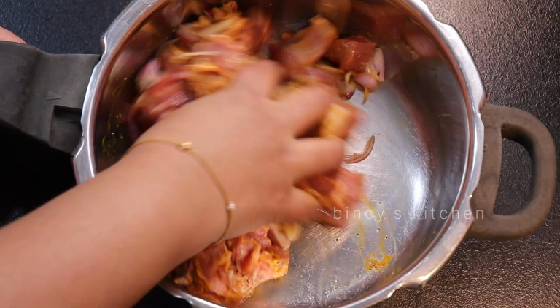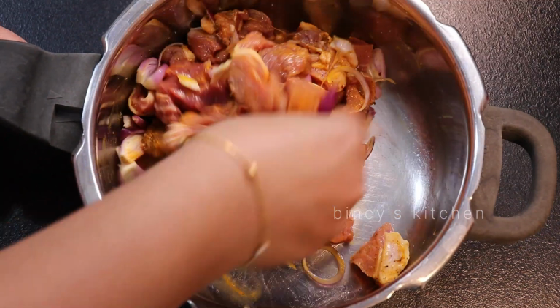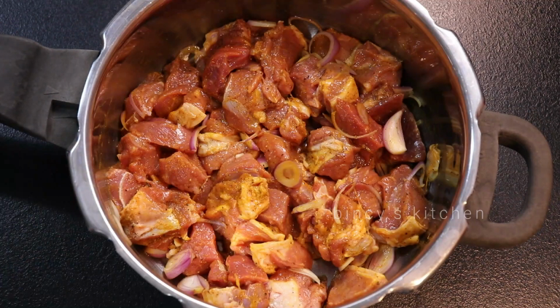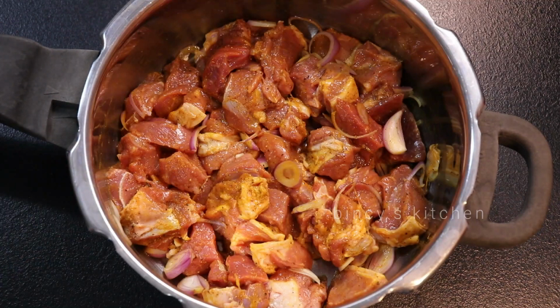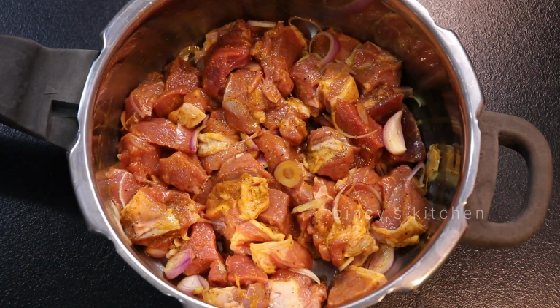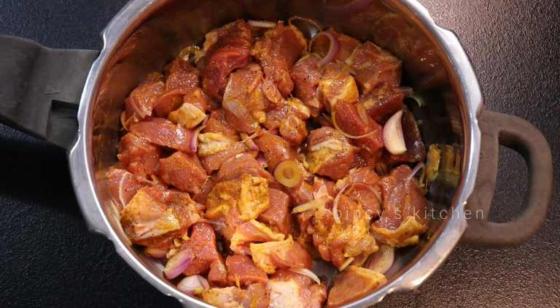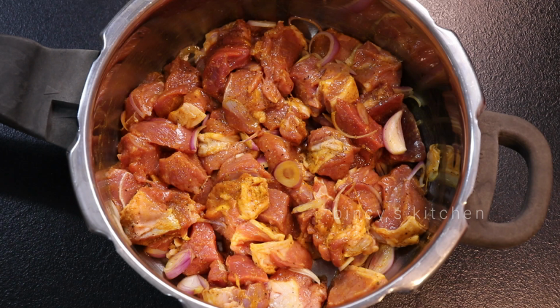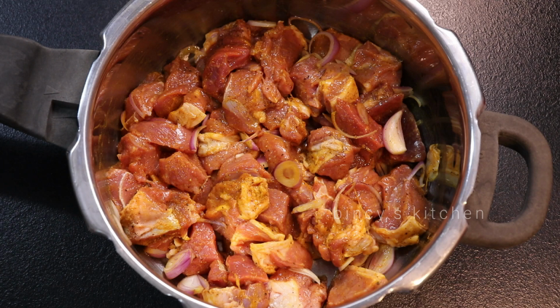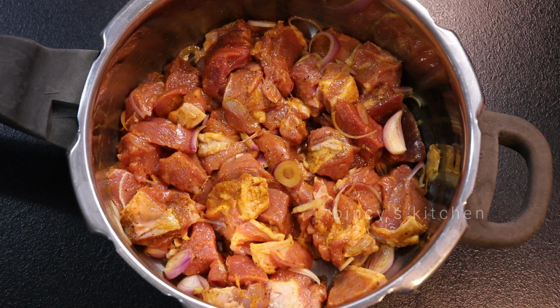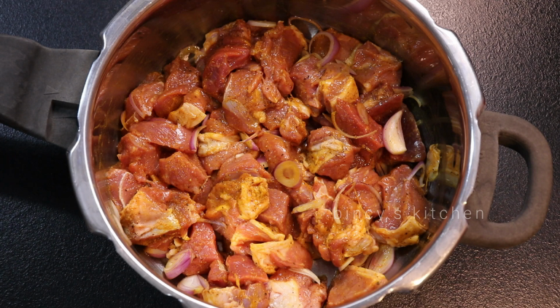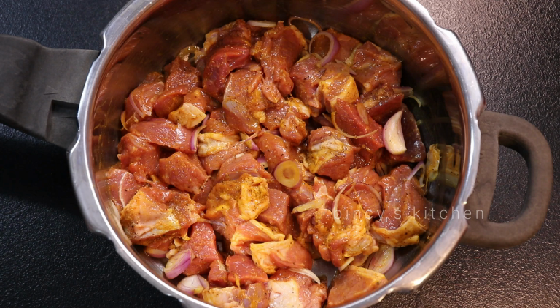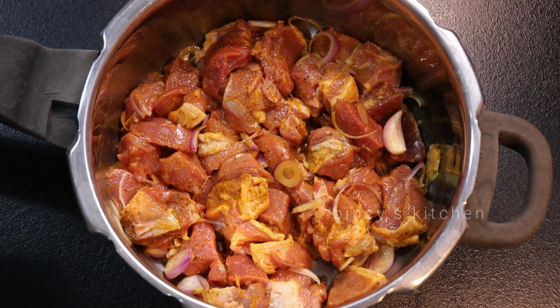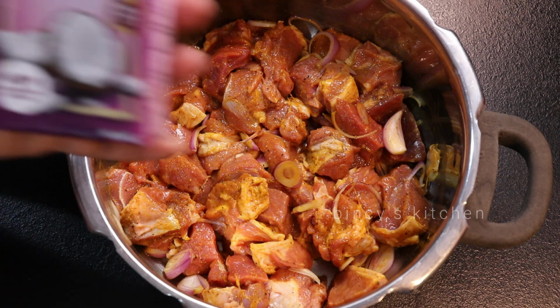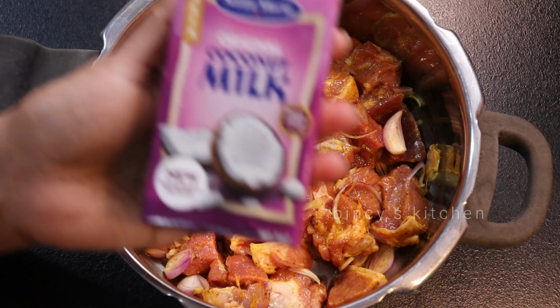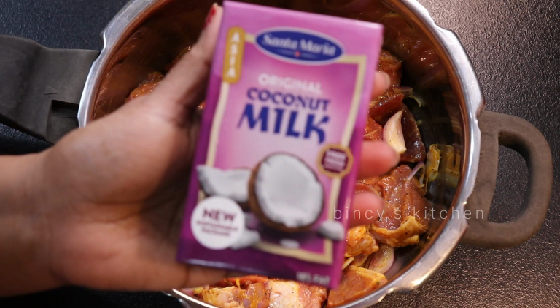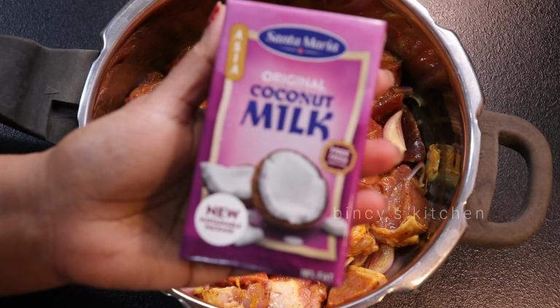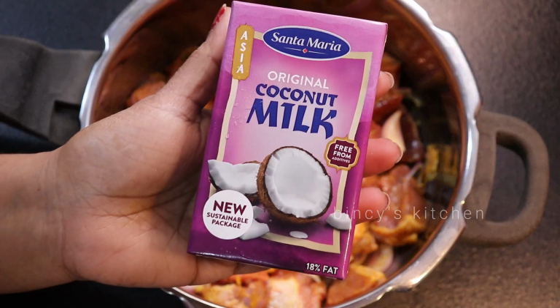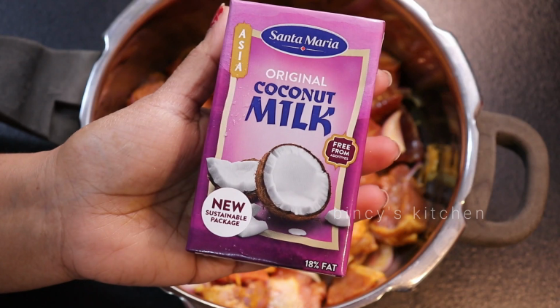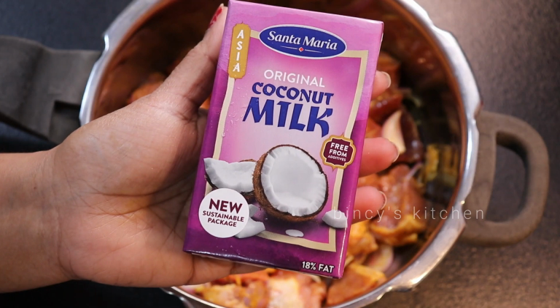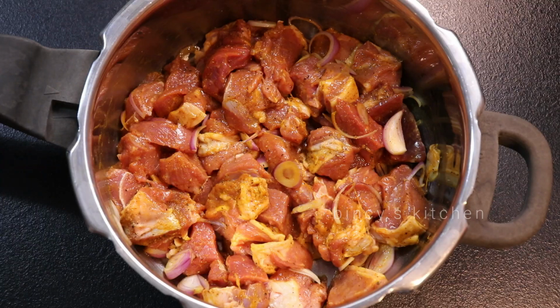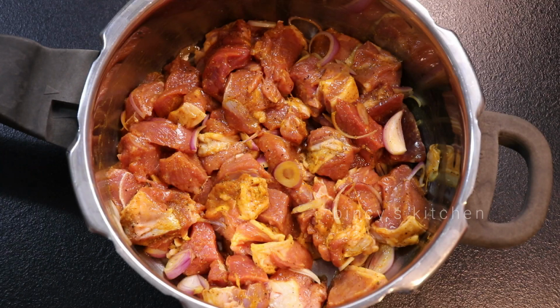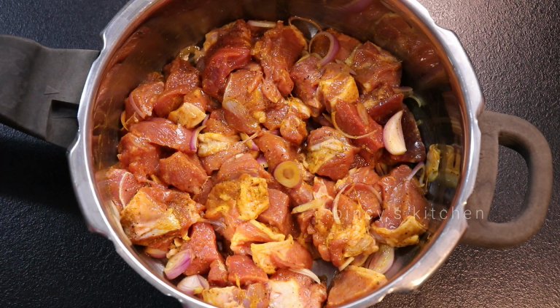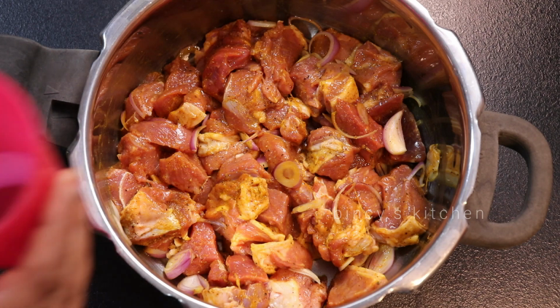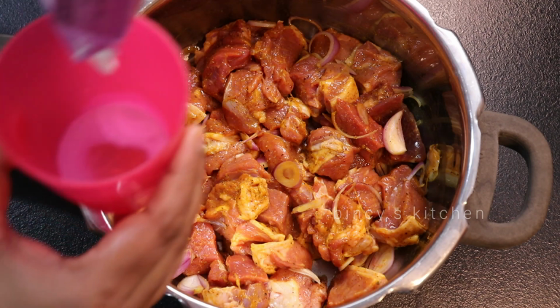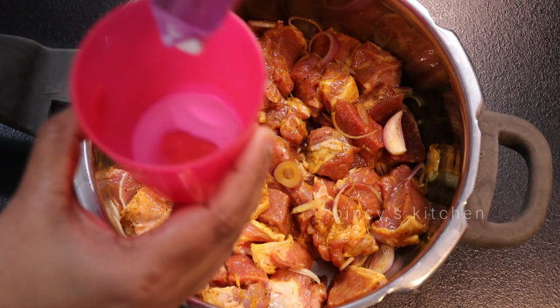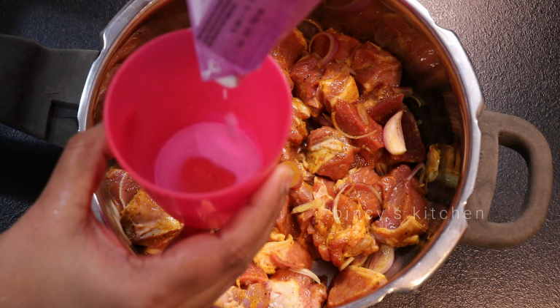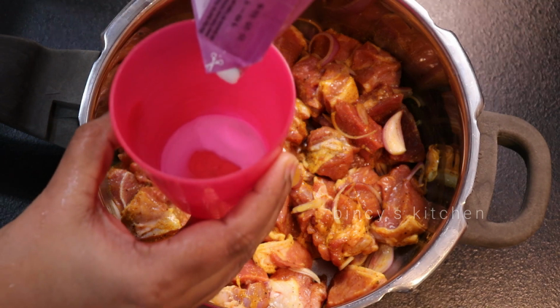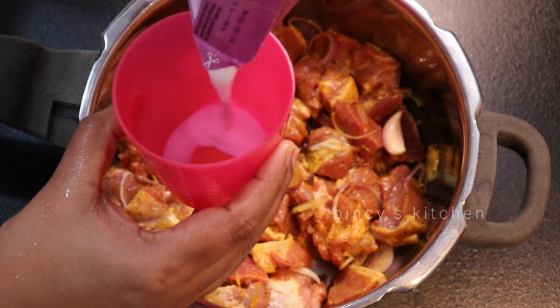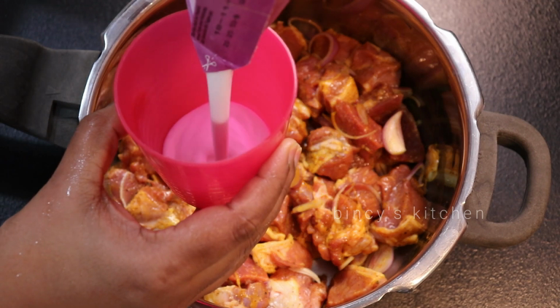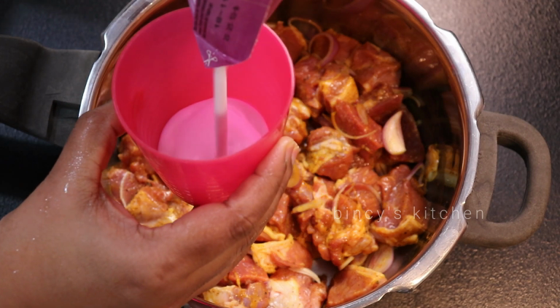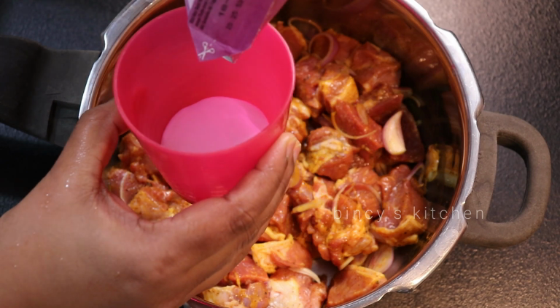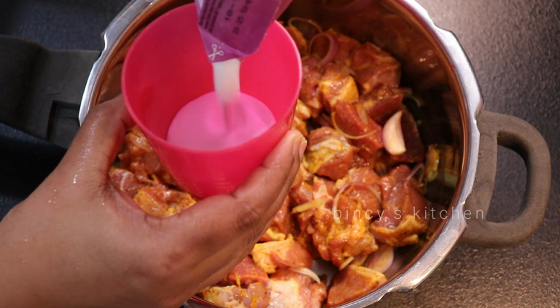Every taste of the mutton is on the tongue. The tongue is fresh. Then we would like to make a fresh cup of water.